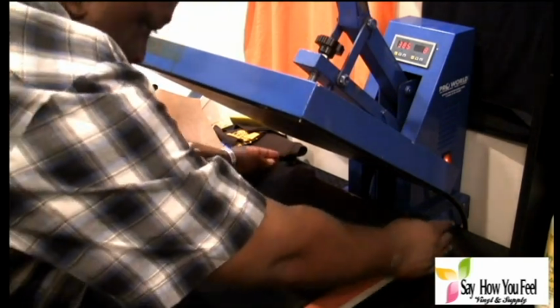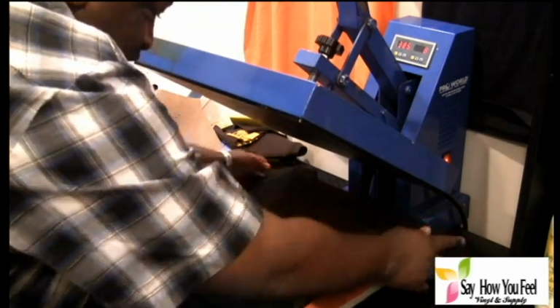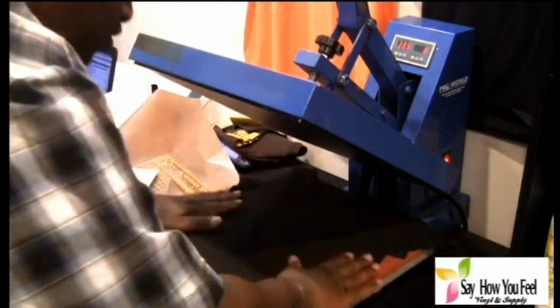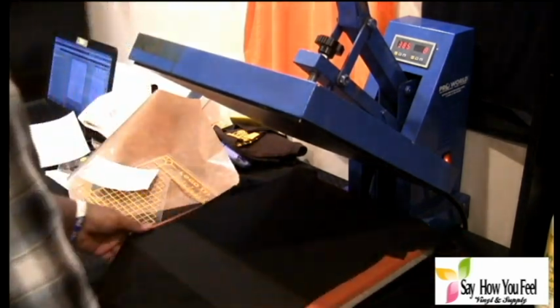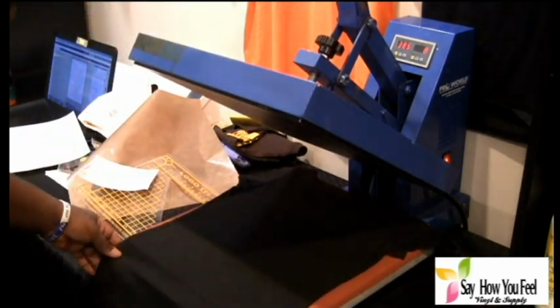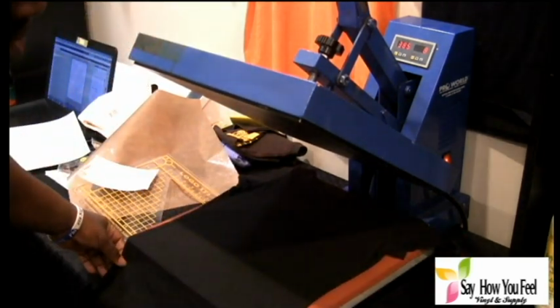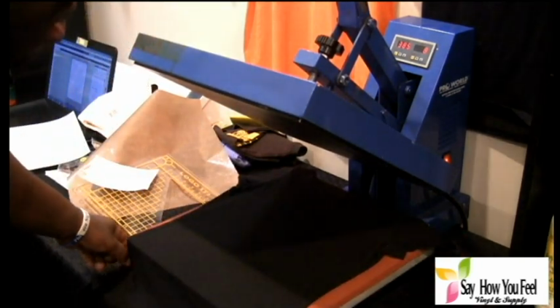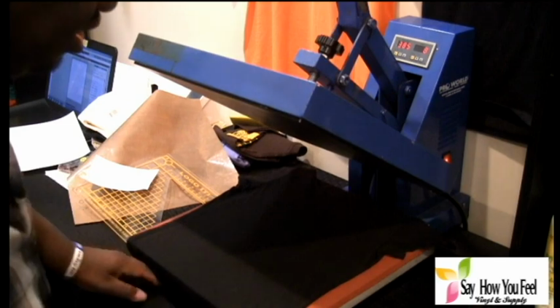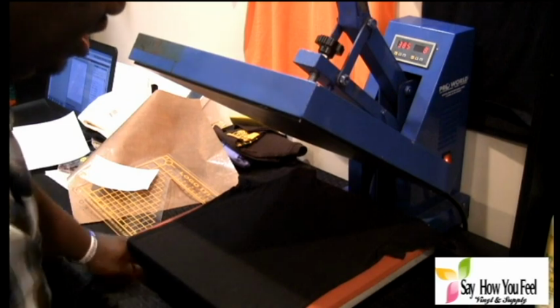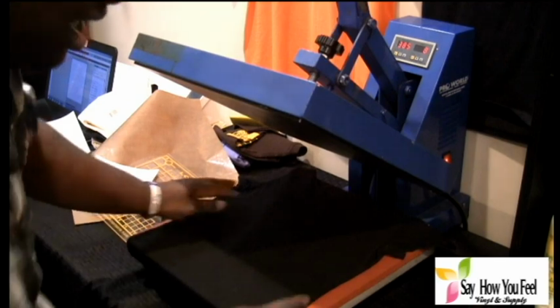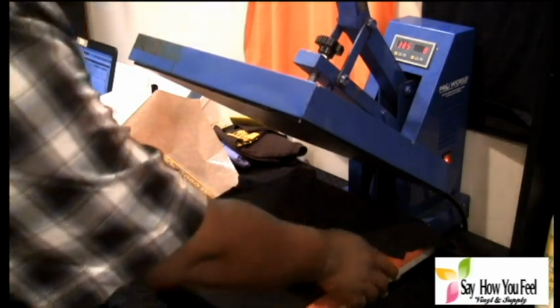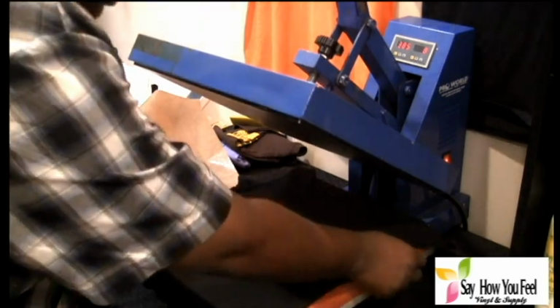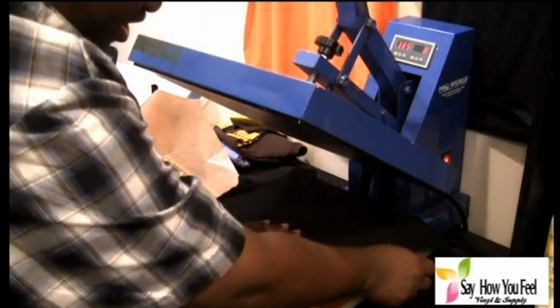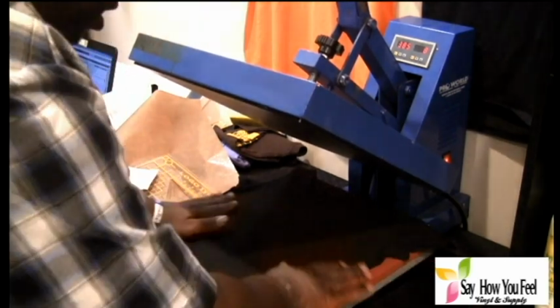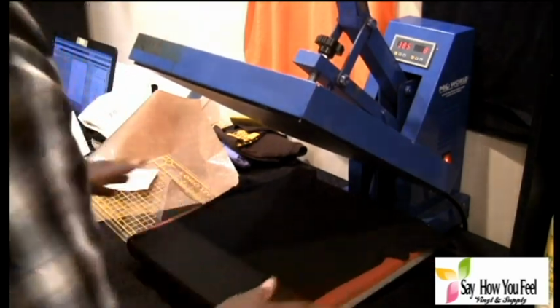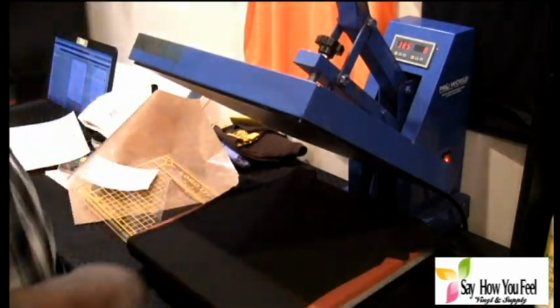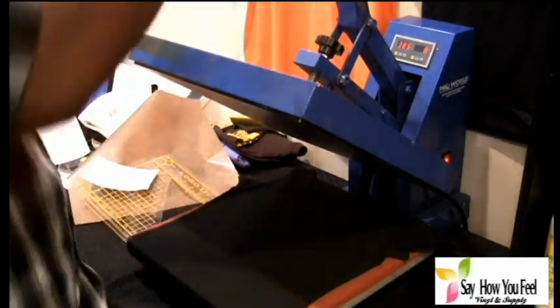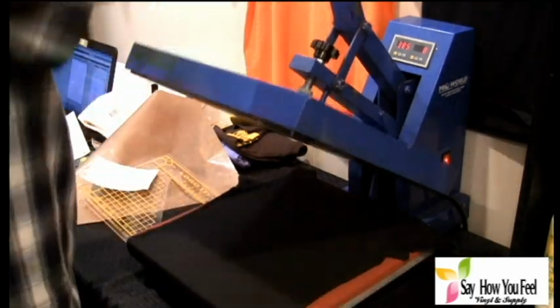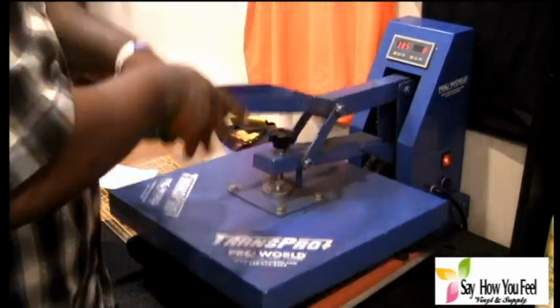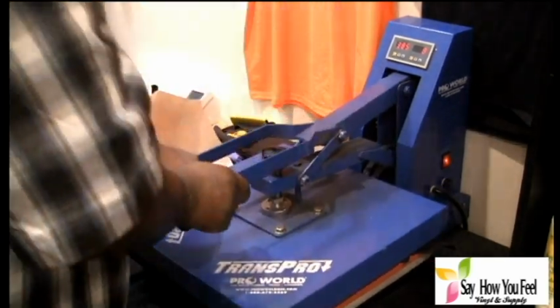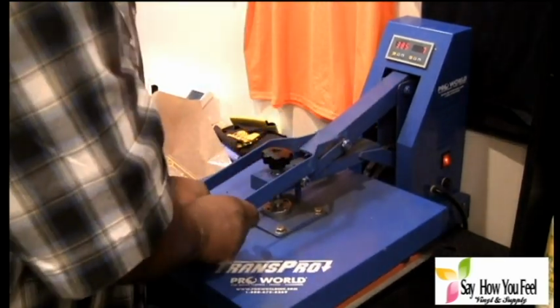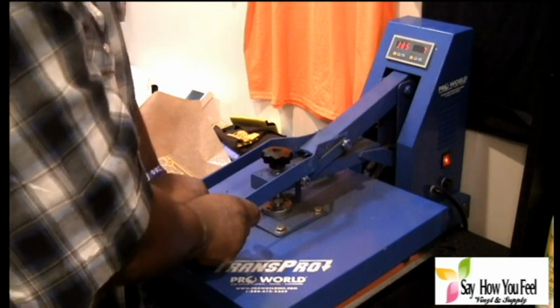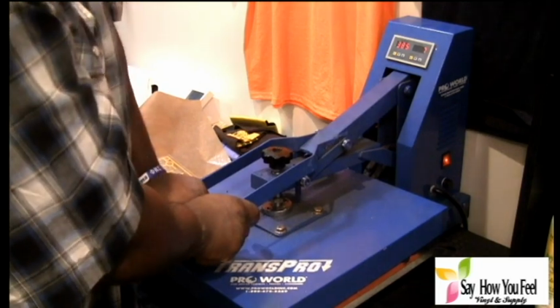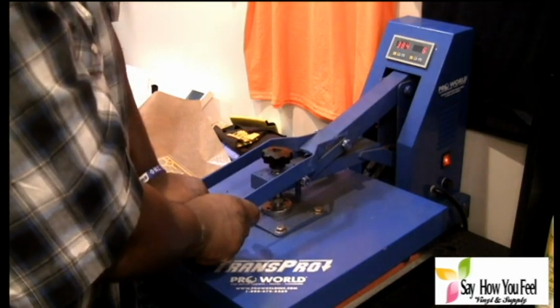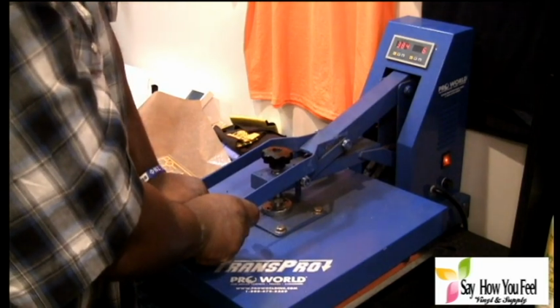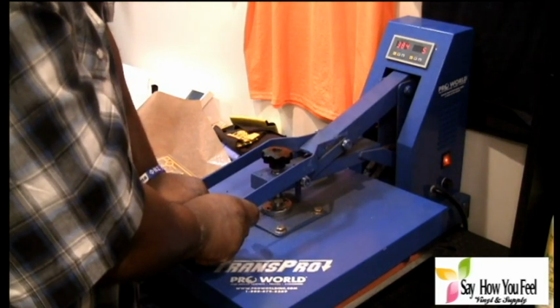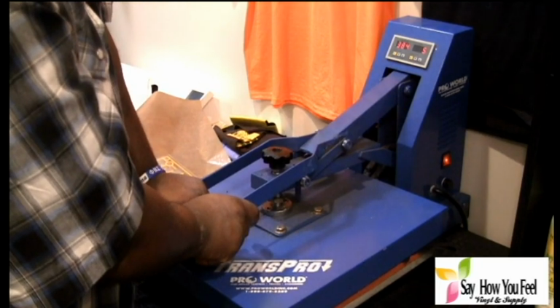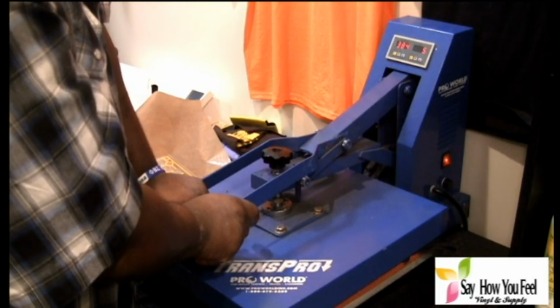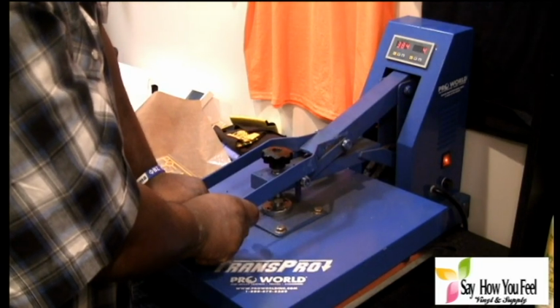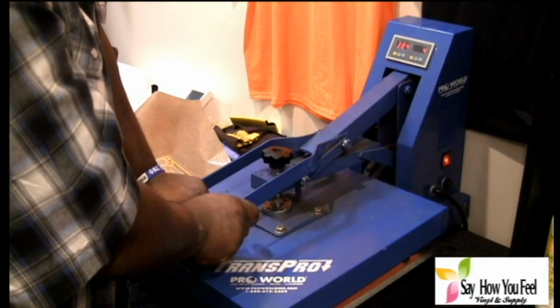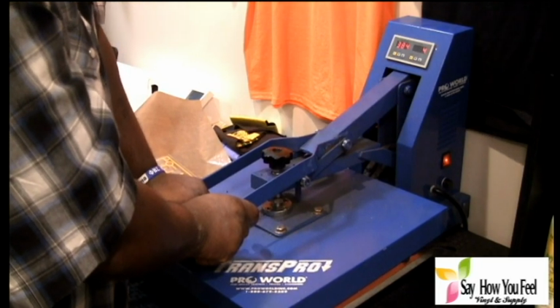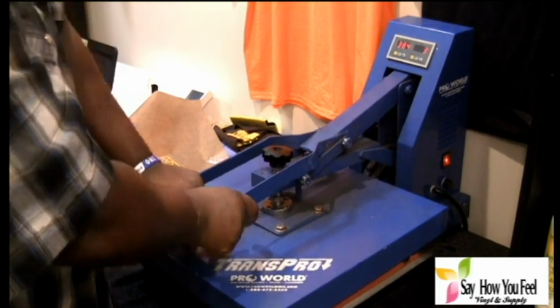First thing you want to do, you want to make sure your press is on the right setting. It's at 385 degrees. Of course, you want to do your quick press down to get that moisture out of there.